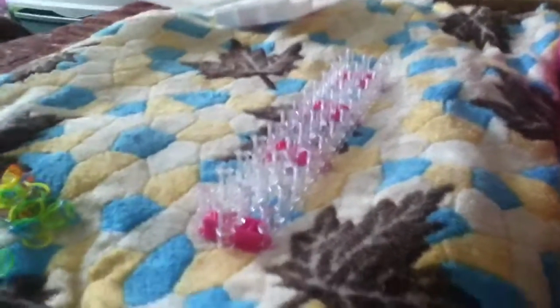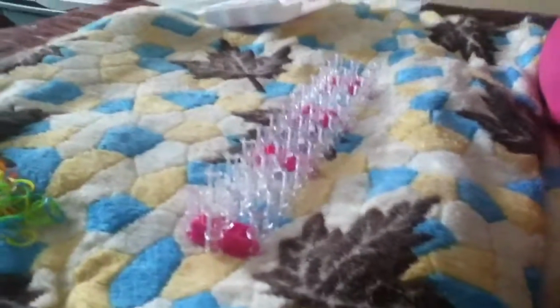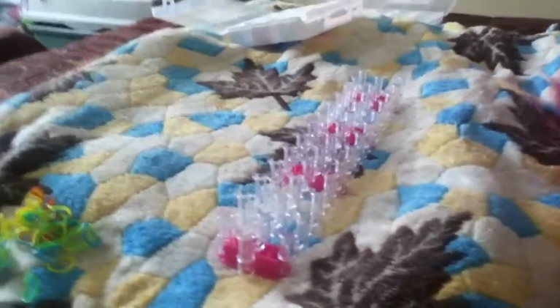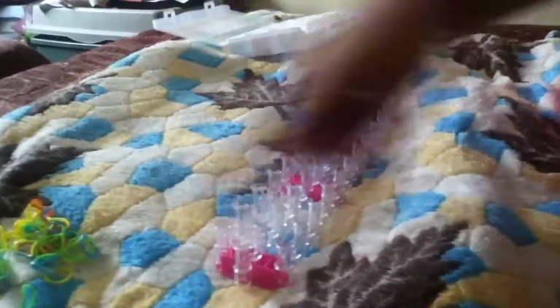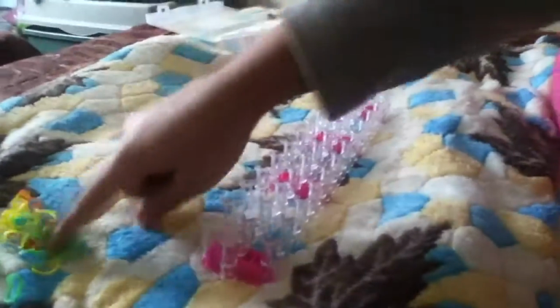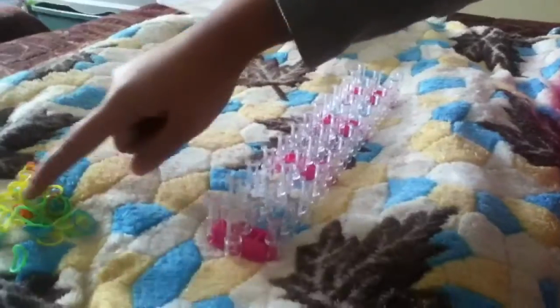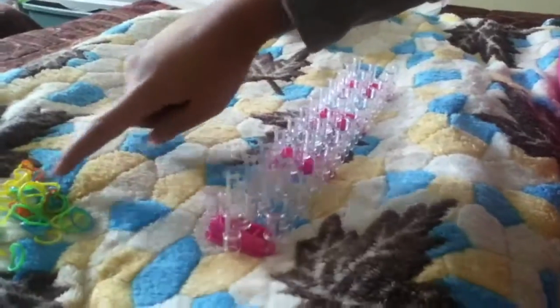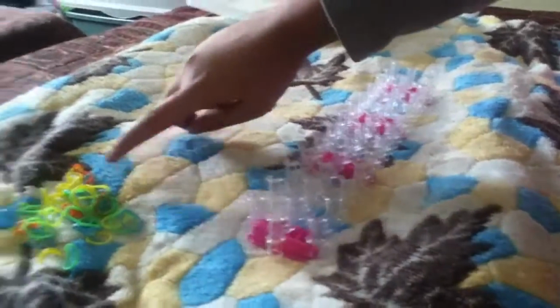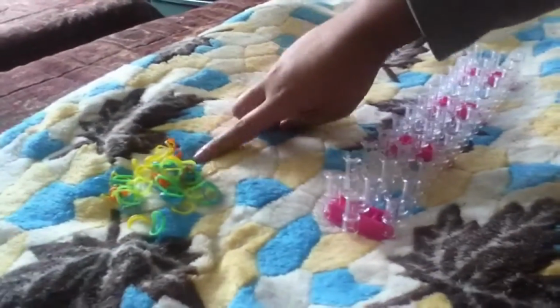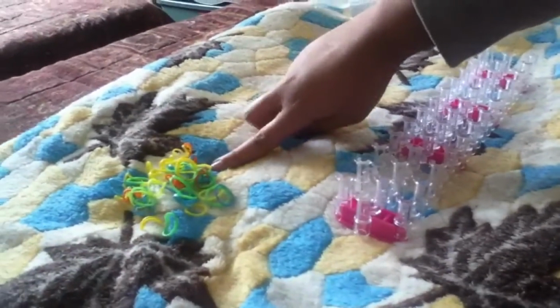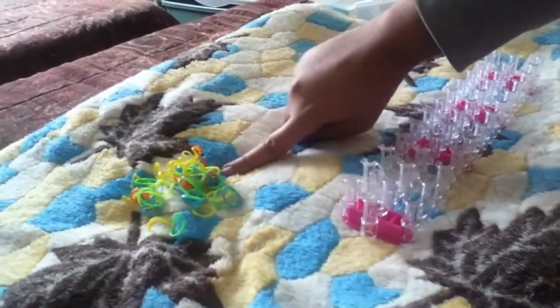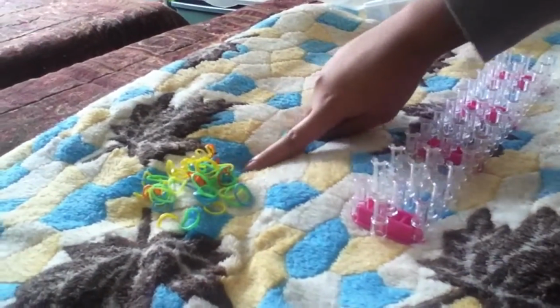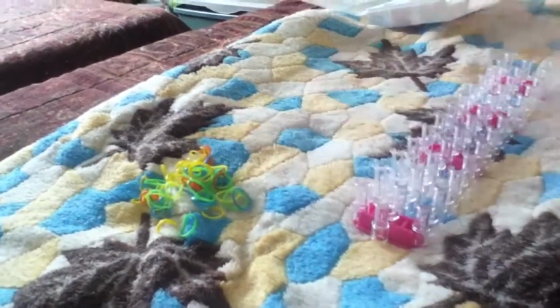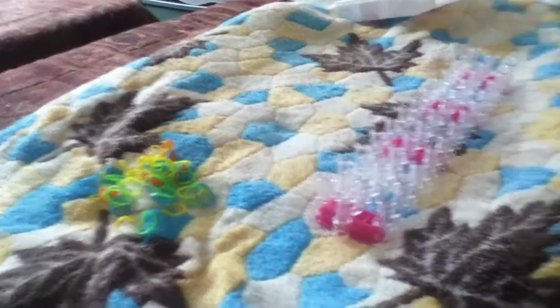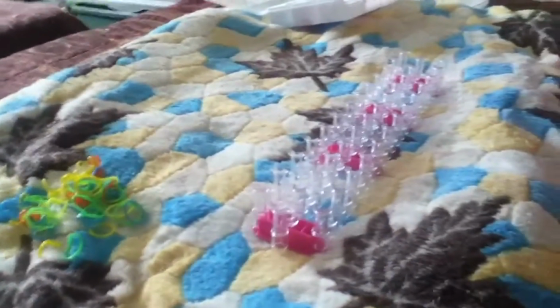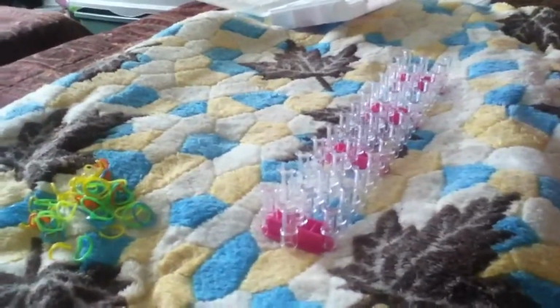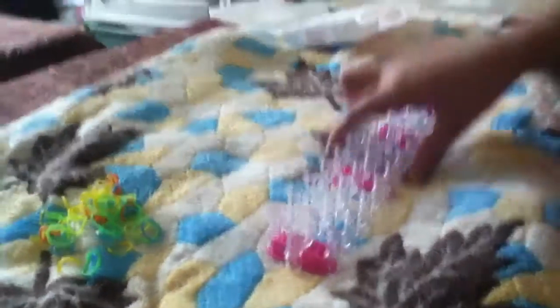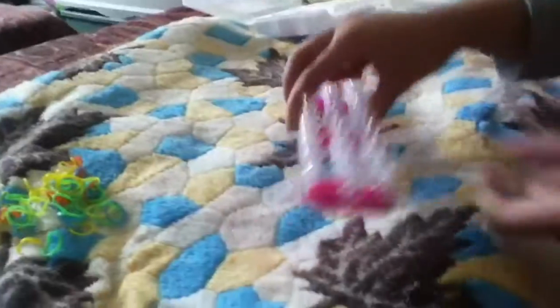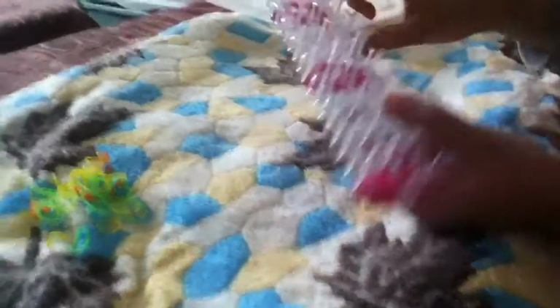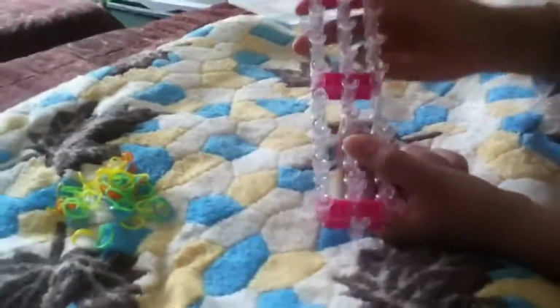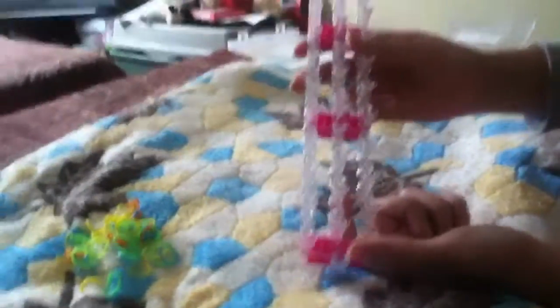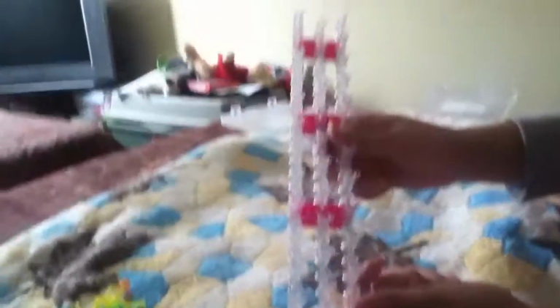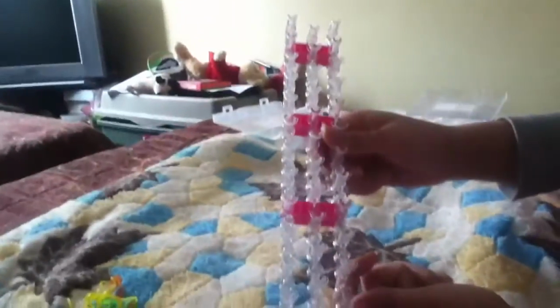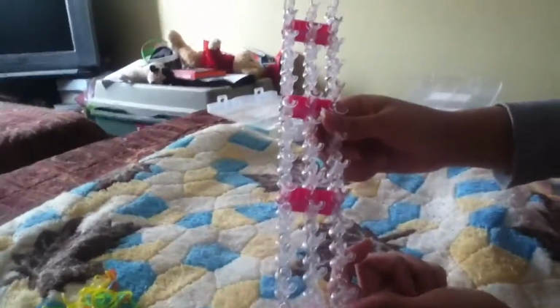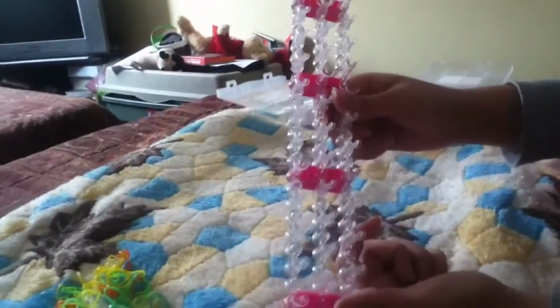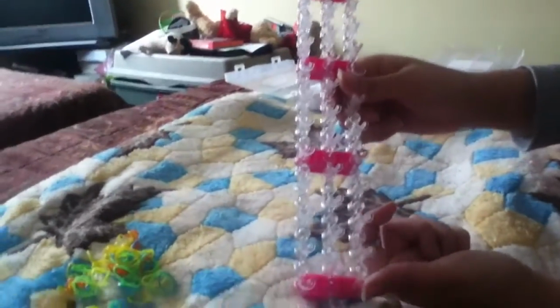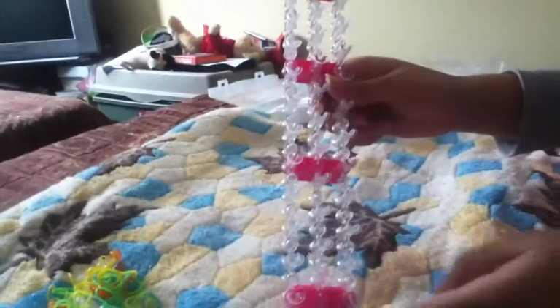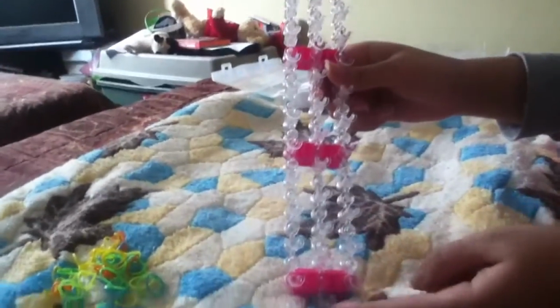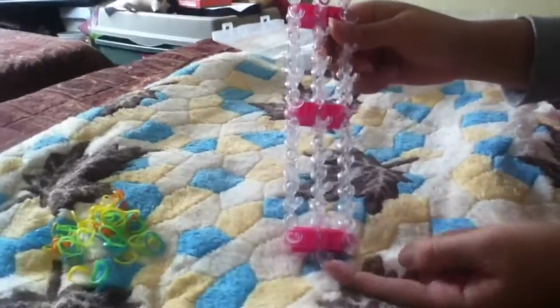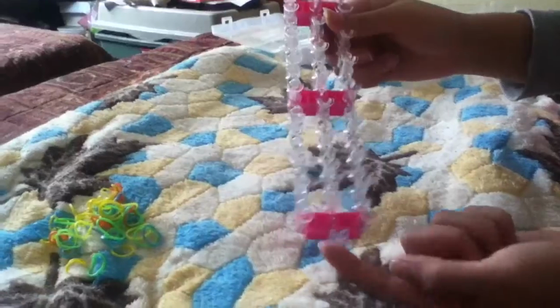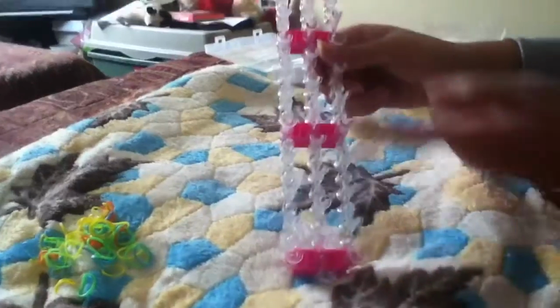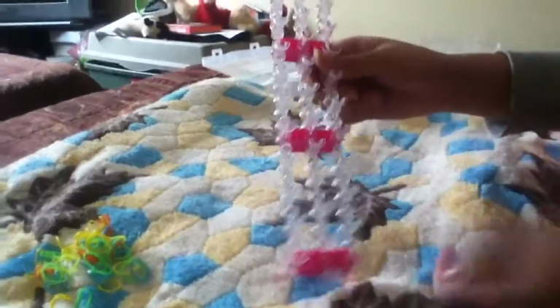You're gonna need rubber bands right here, and I'm gonna just do random colors. You're gonna get your loom and you're gonna make this part that way.